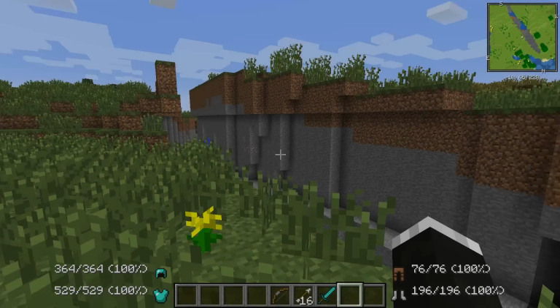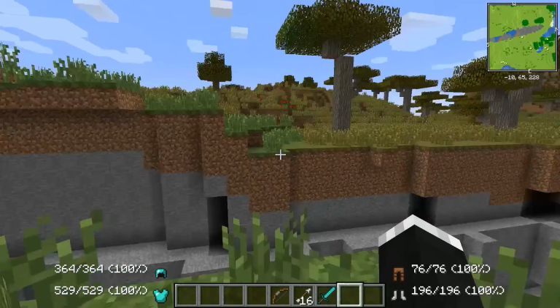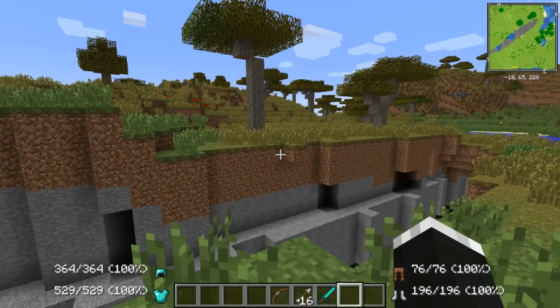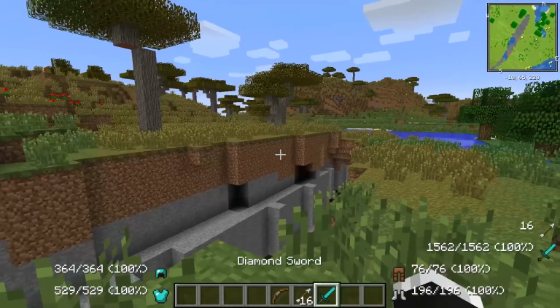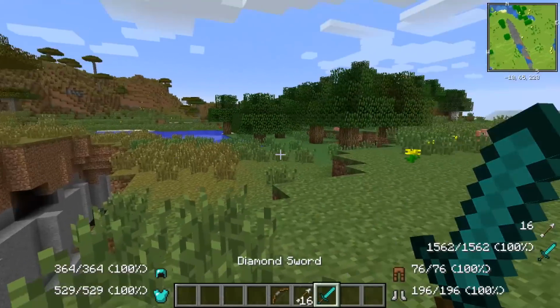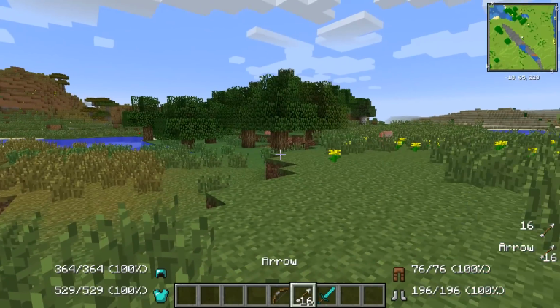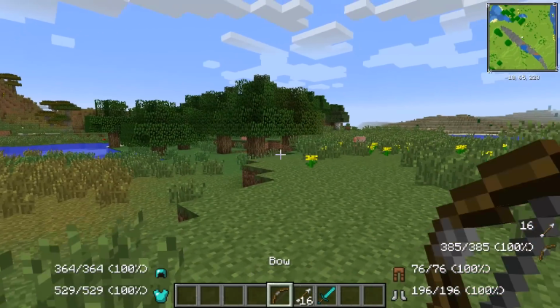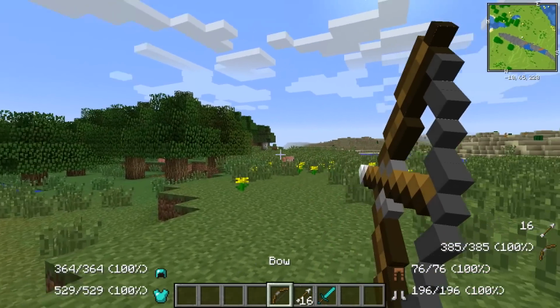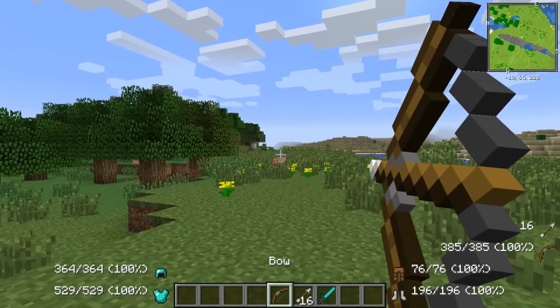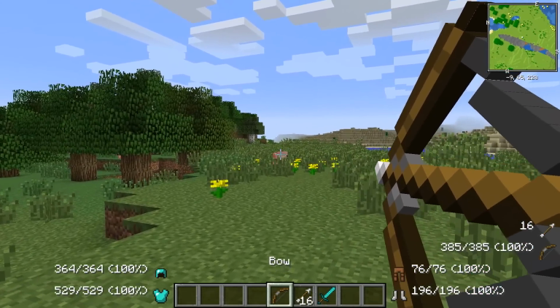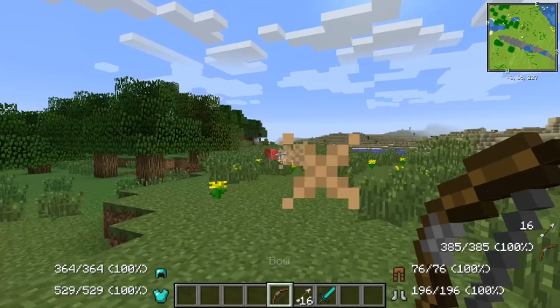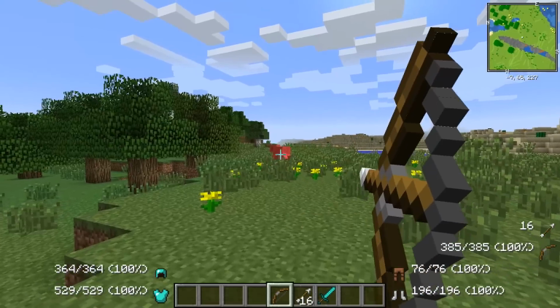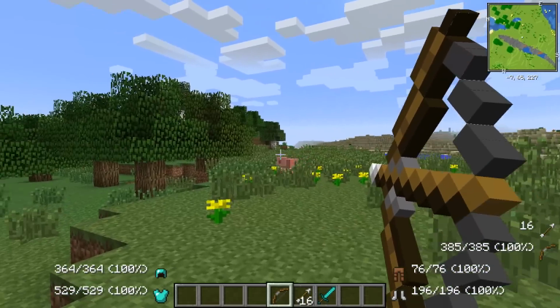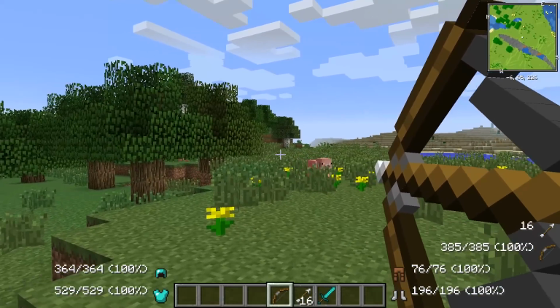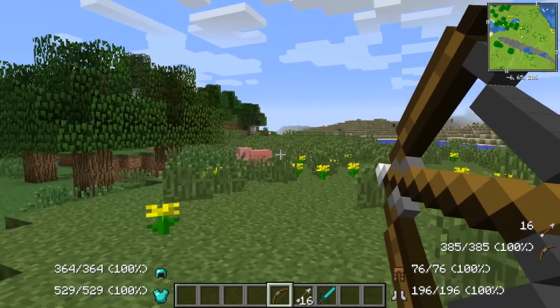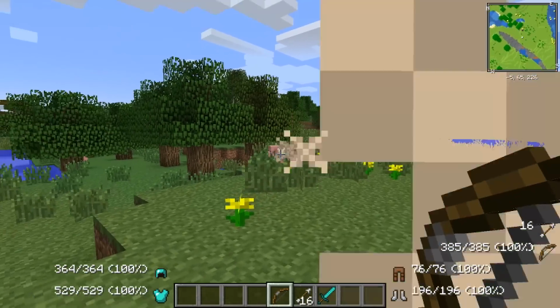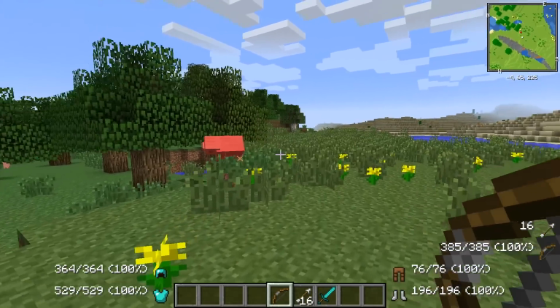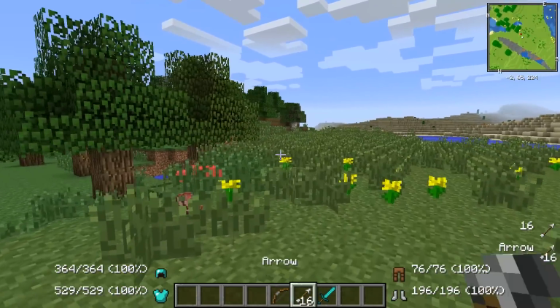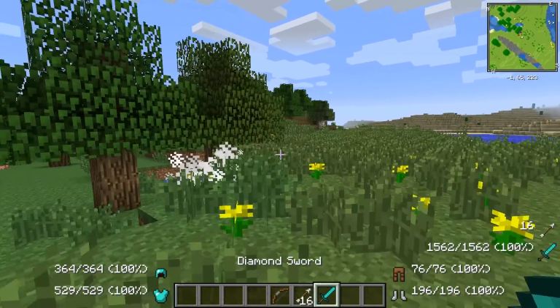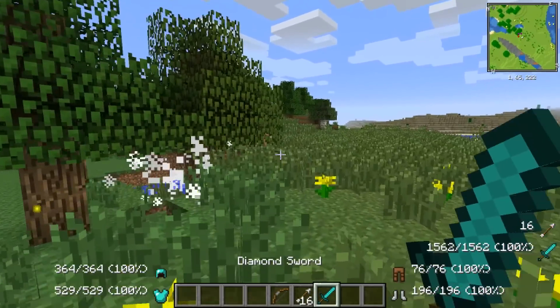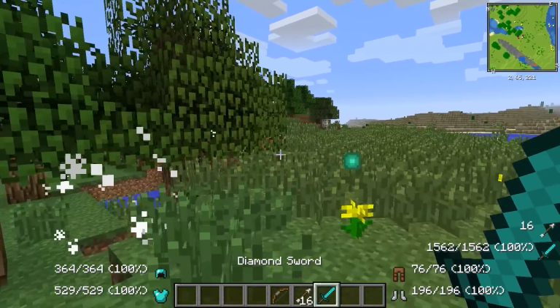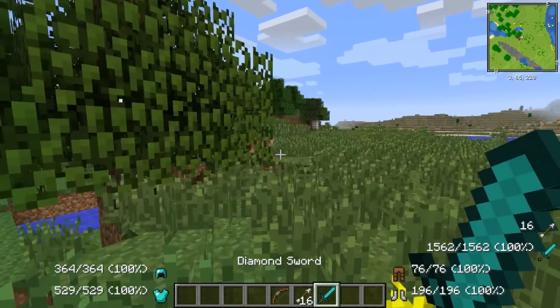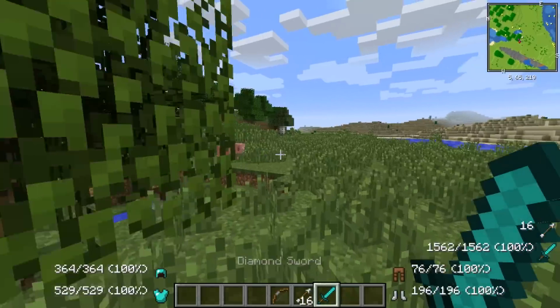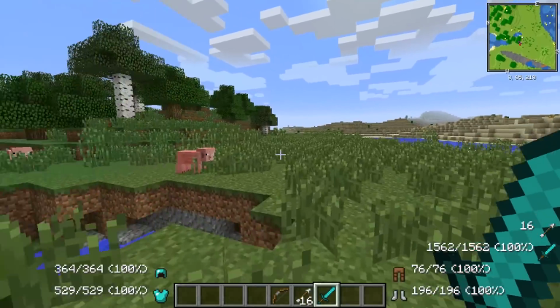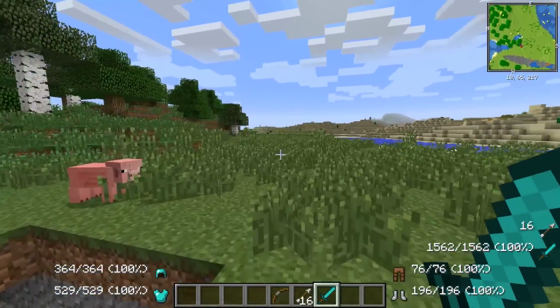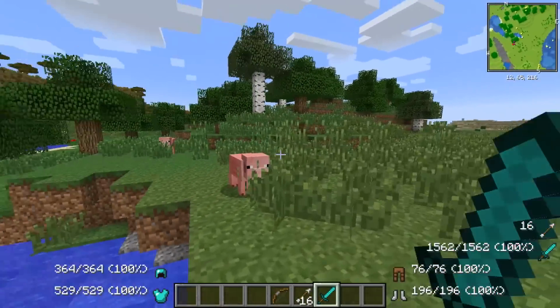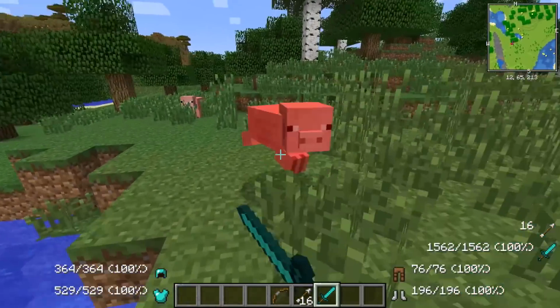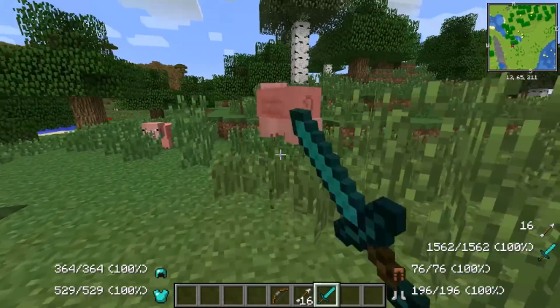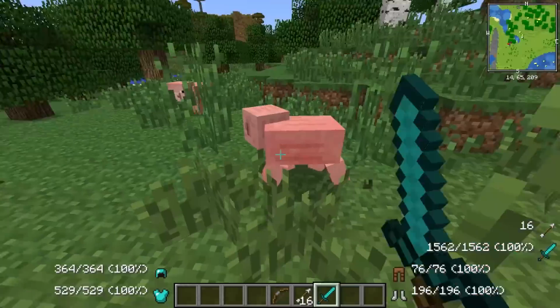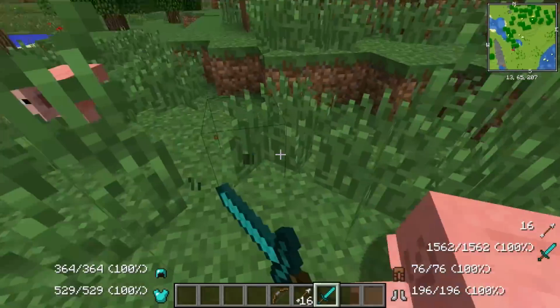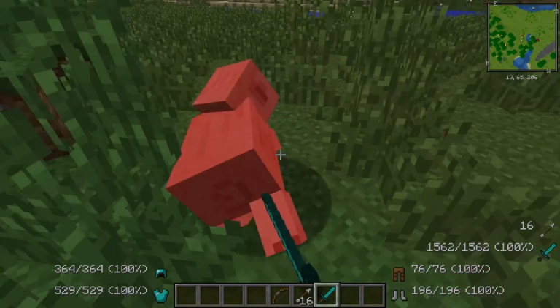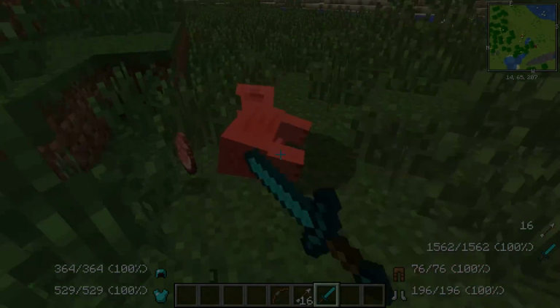At number 6 we have the Better PvP mod. This mod comes with a bunch of features, including a mini-map. You can see how much durability your stuff has left, and it's also very configurable, so if you don't like where something's positioned on your screen, you can just move it around somewhere else.